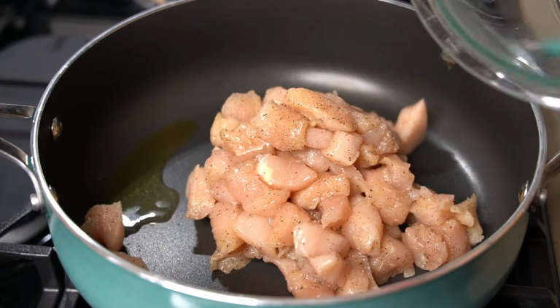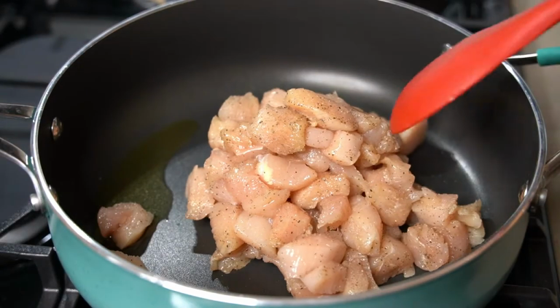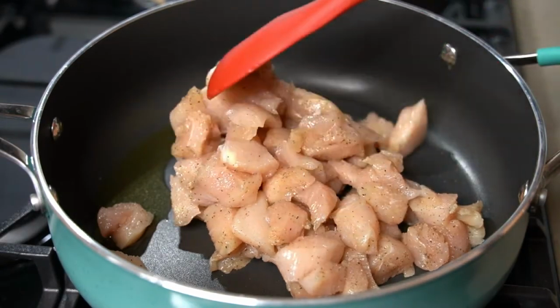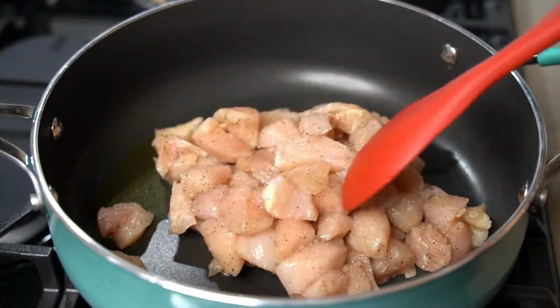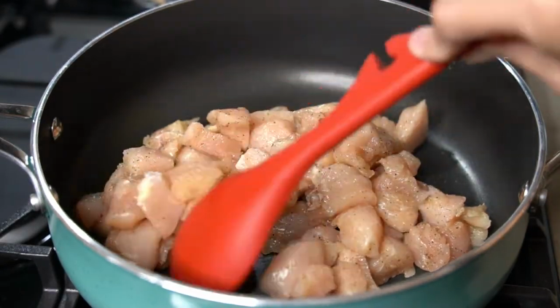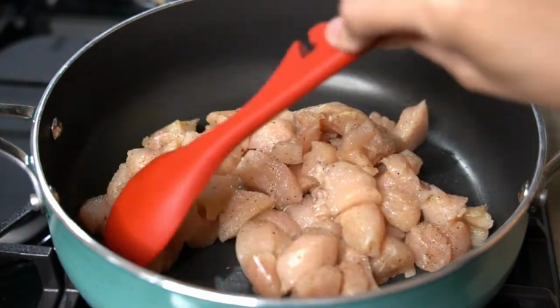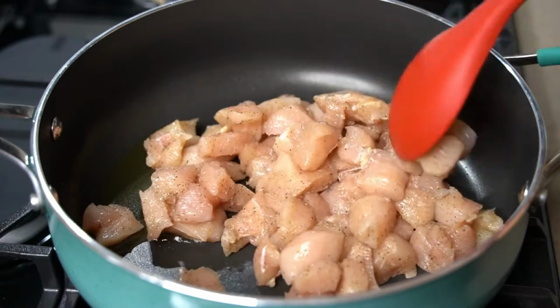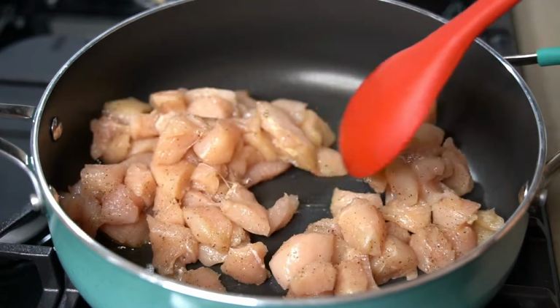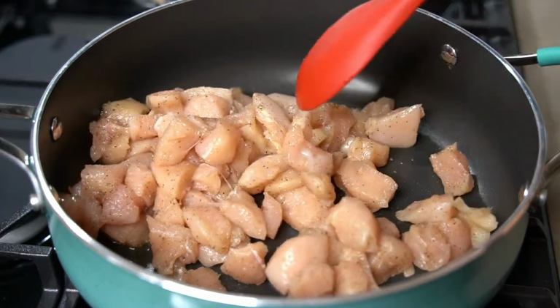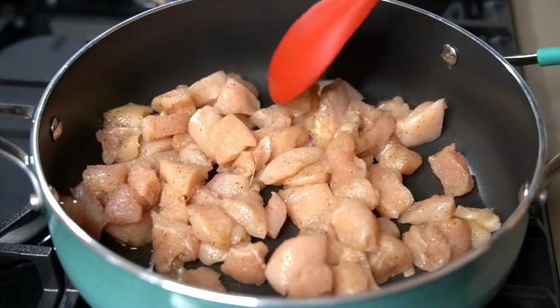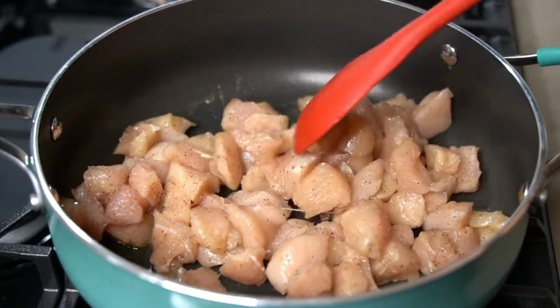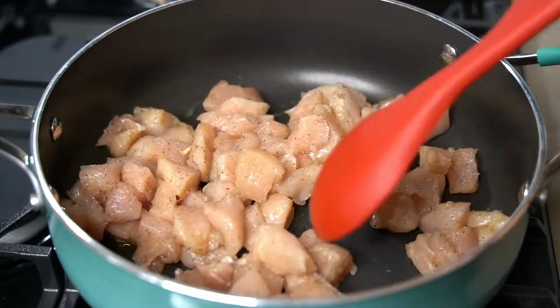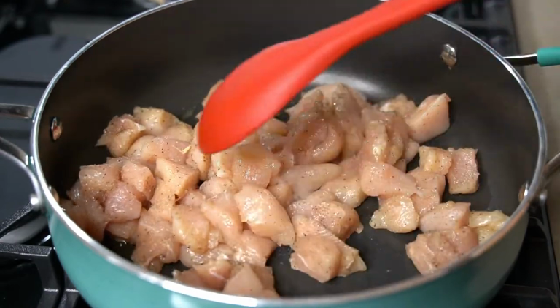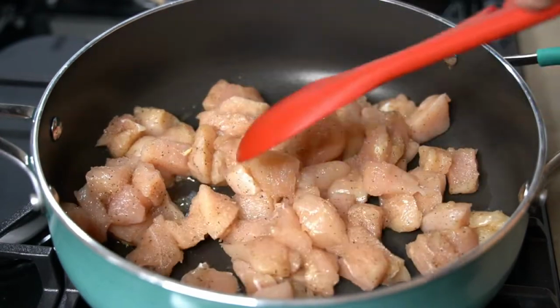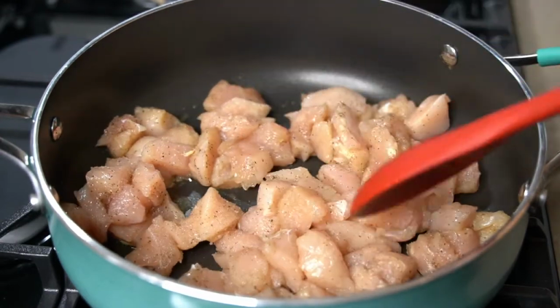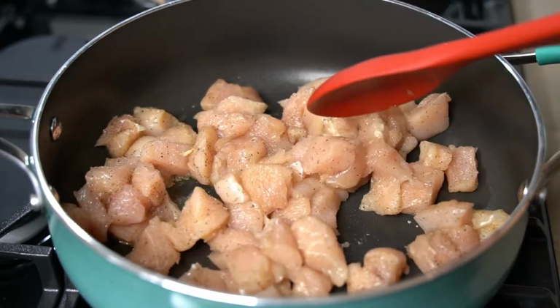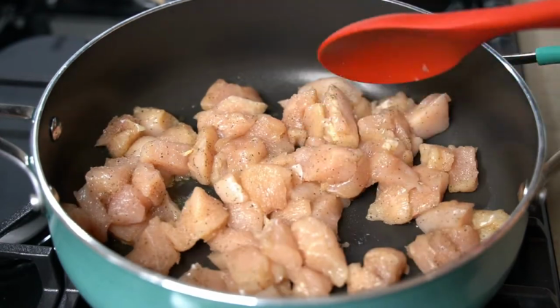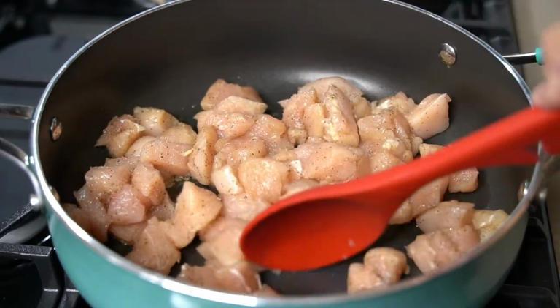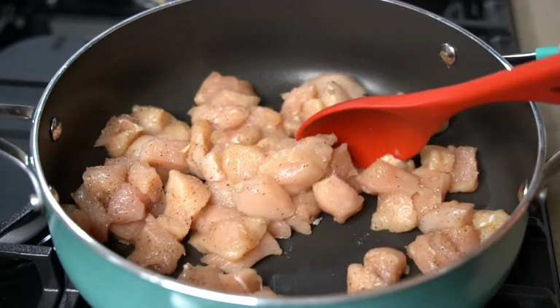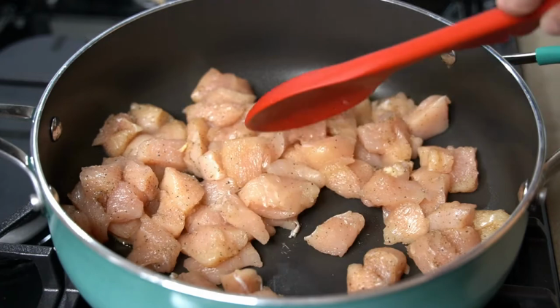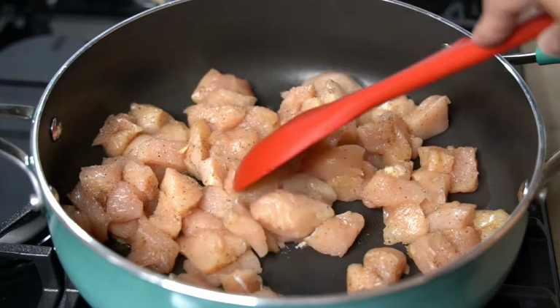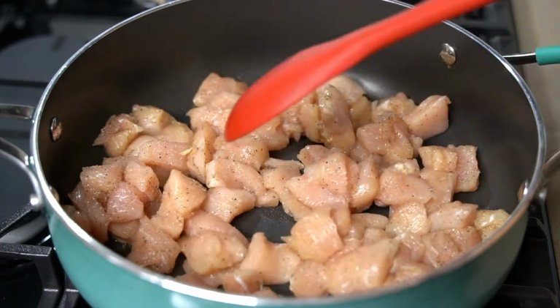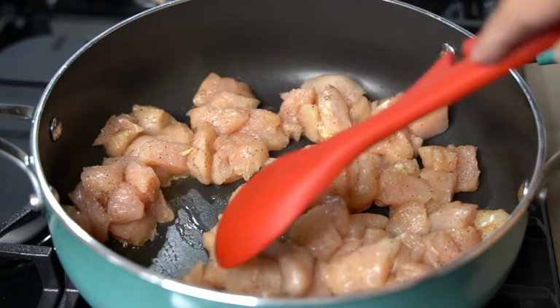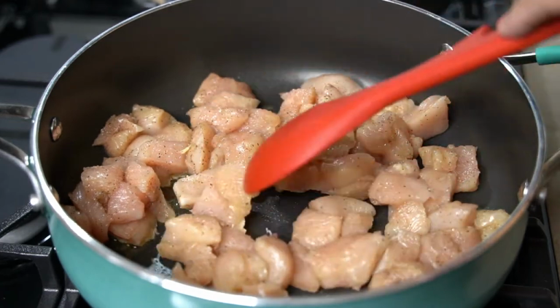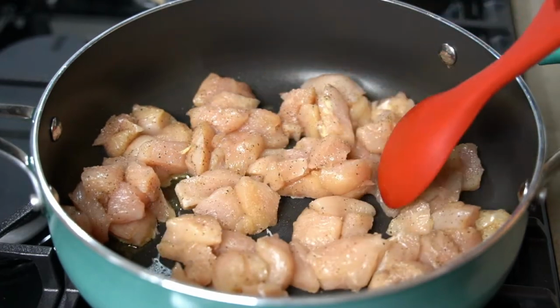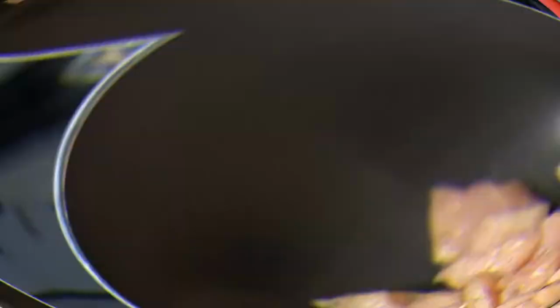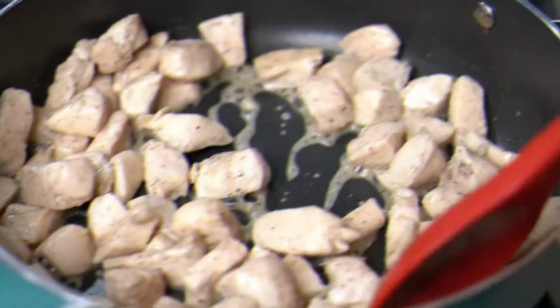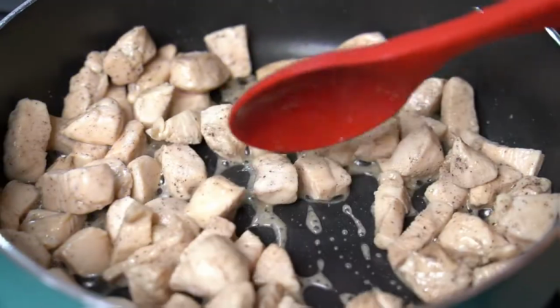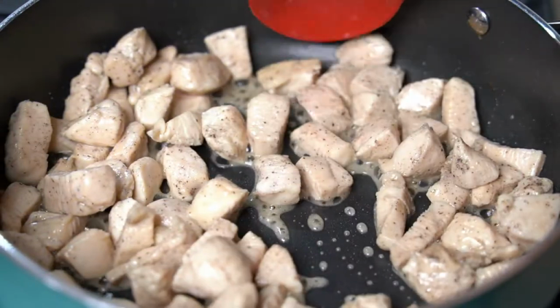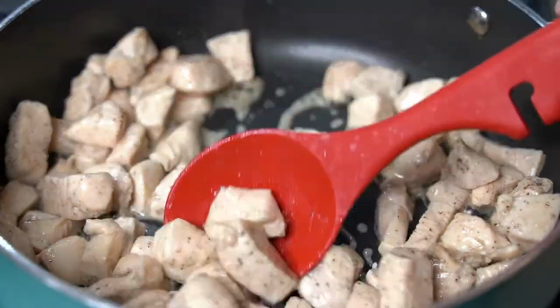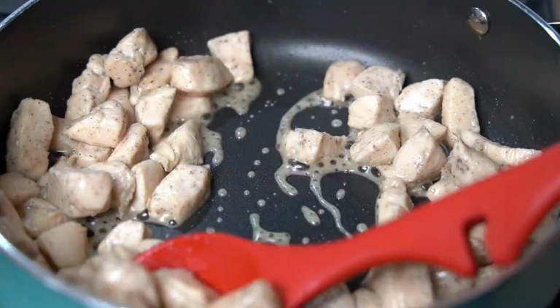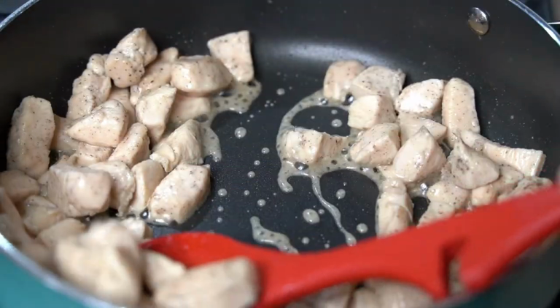Let cook for about six to eight minutes, stirring occasionally until the chicken is fully cooked. Once the chicken is done, transfer to a large mixing bowl.